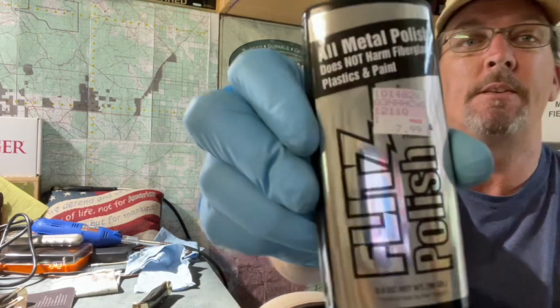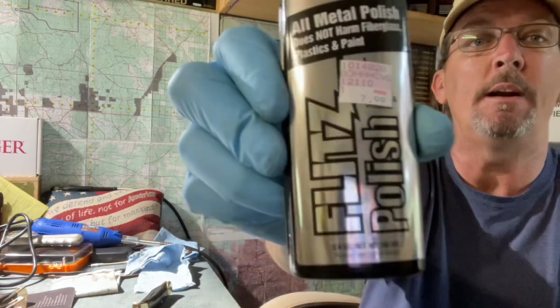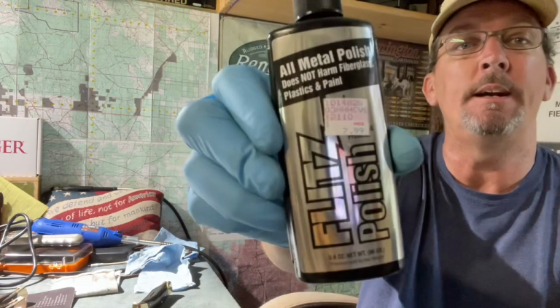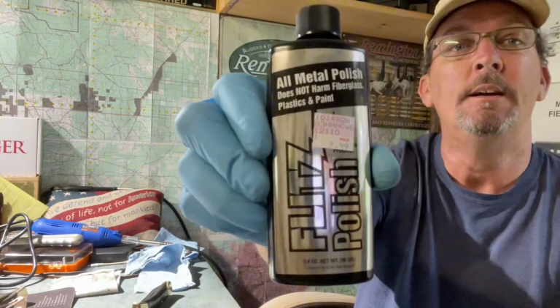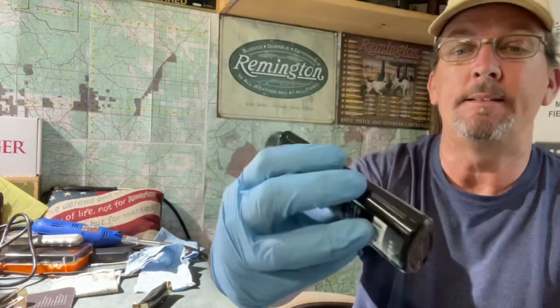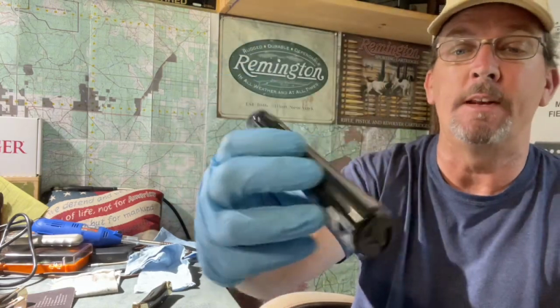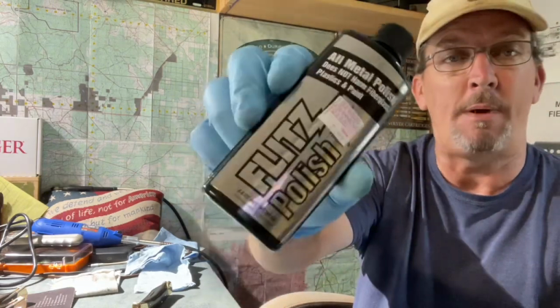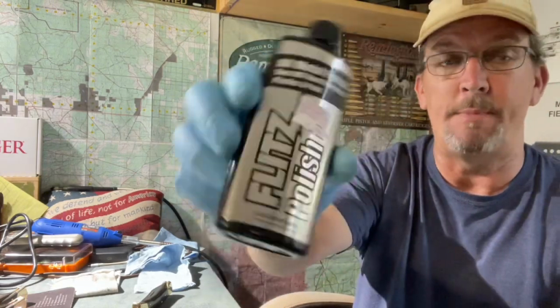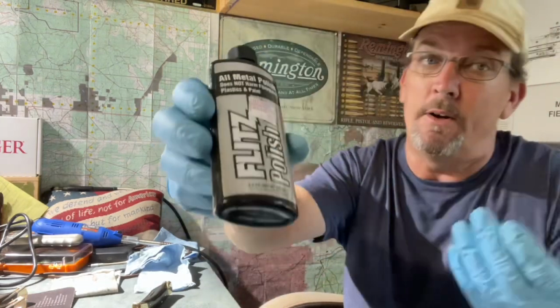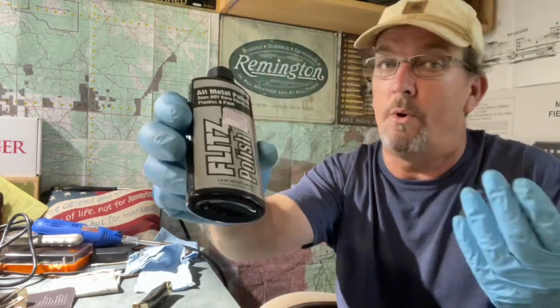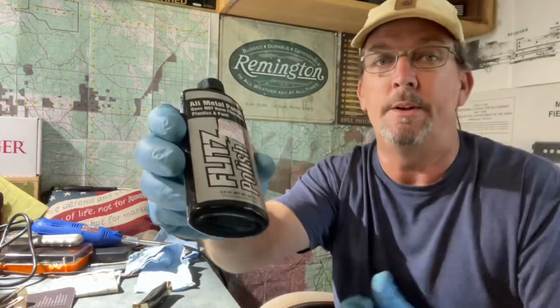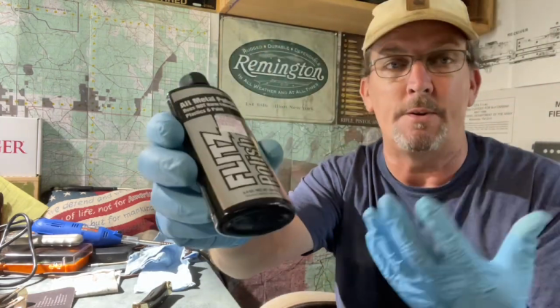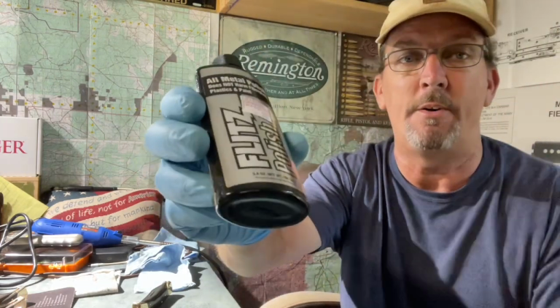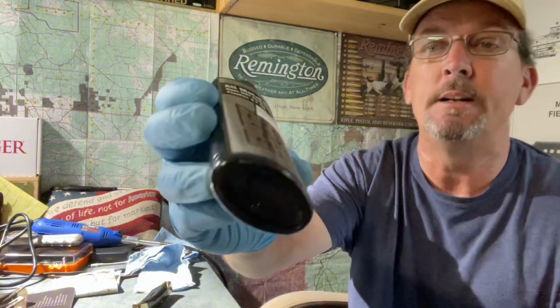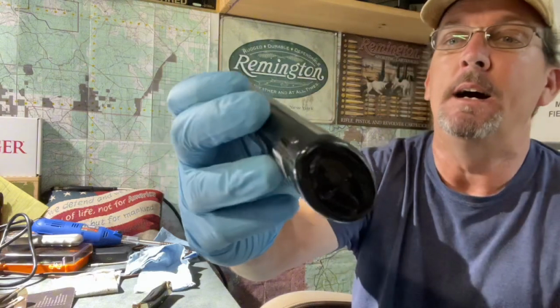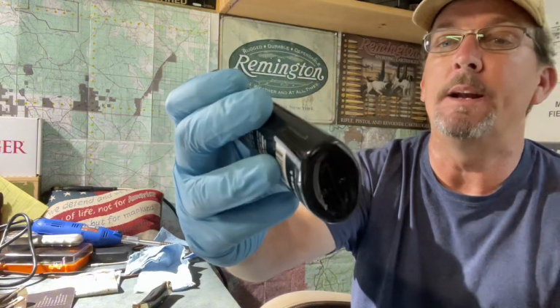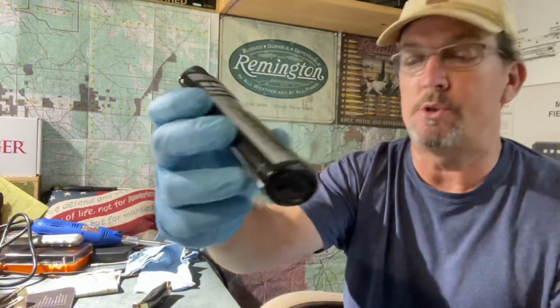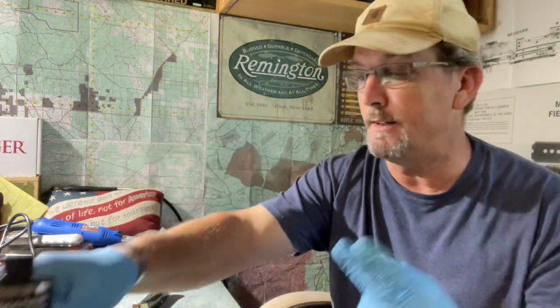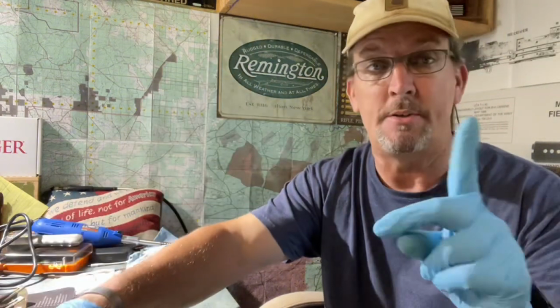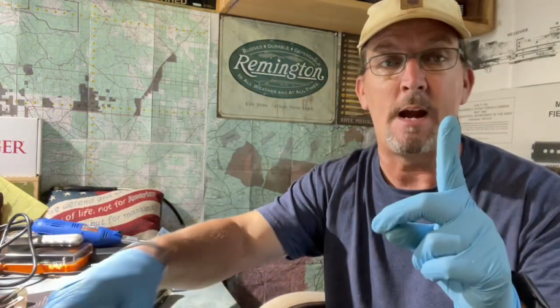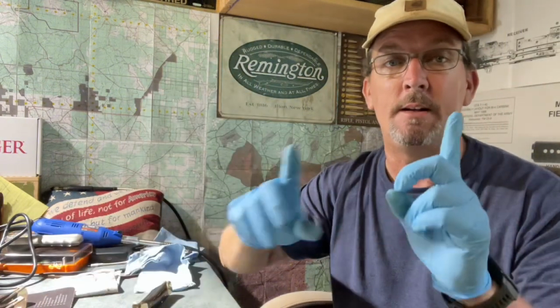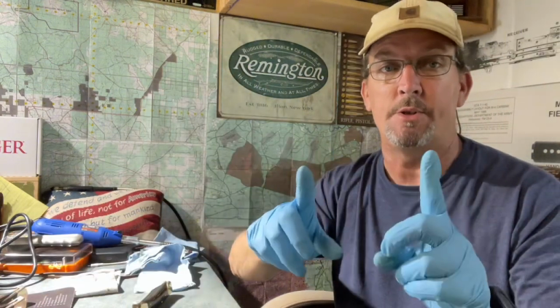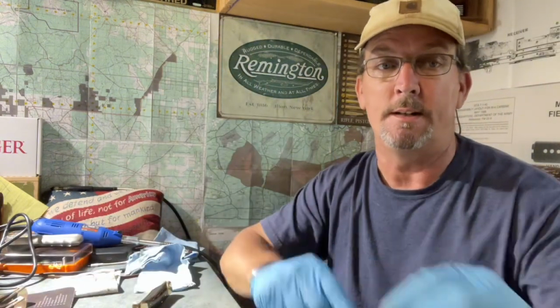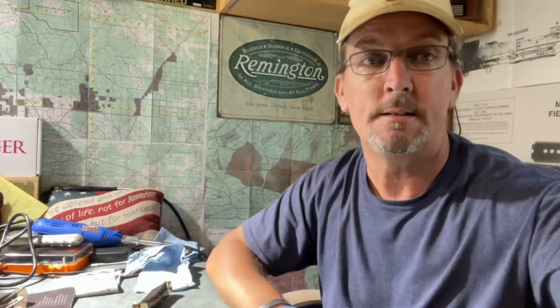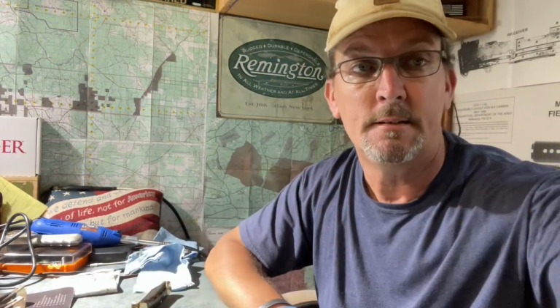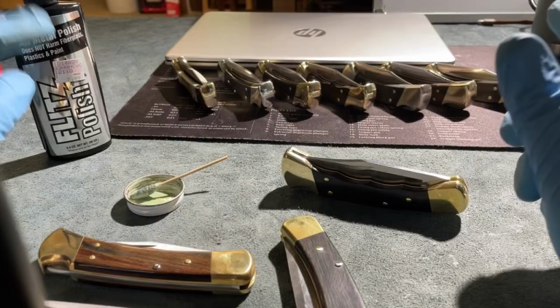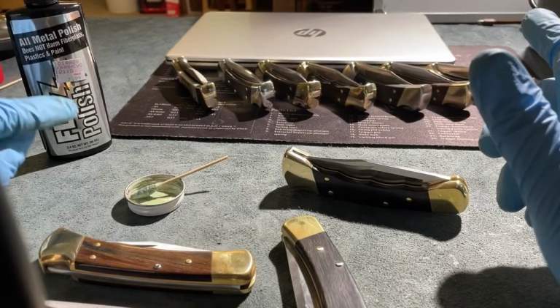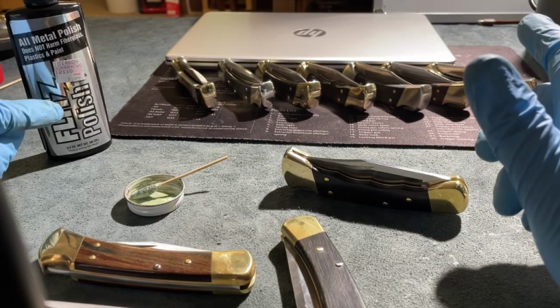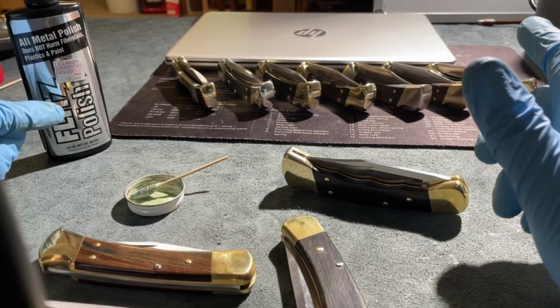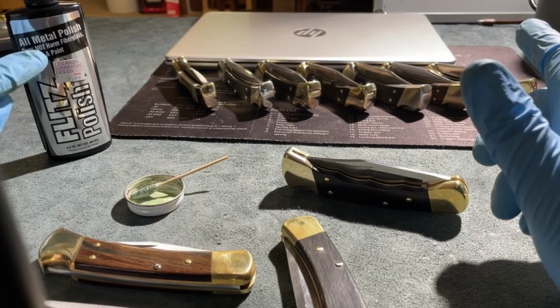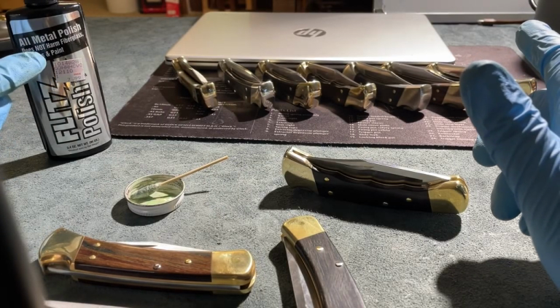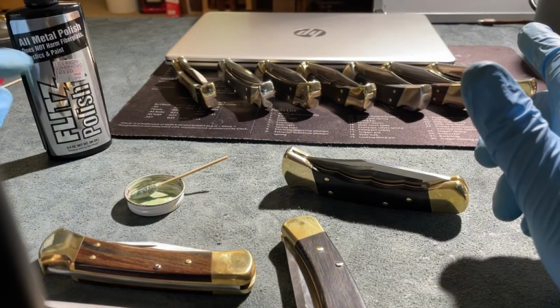This is the product right here. It's that Flitz Polish. Maybe you've heard of it before. I don't know — first time I've heard of it. Anyway, I gave it a try. Let me turn this camera around and let me show you what it does. It's Flitz Polish, it's an all metal polish.